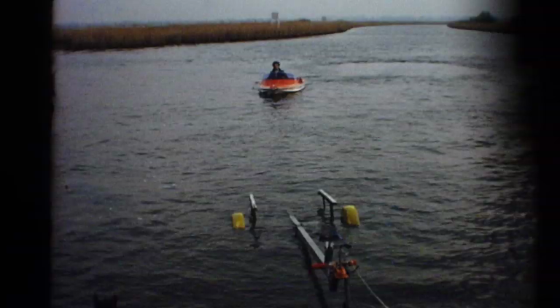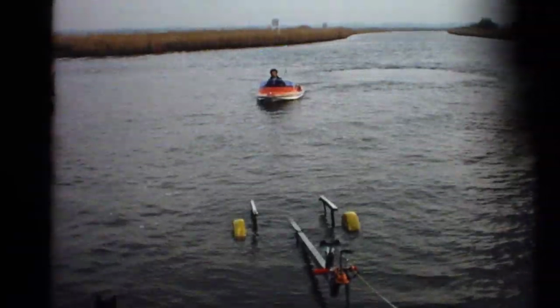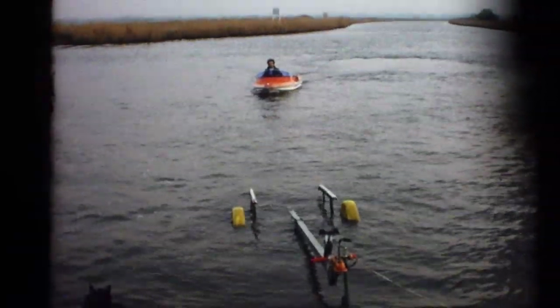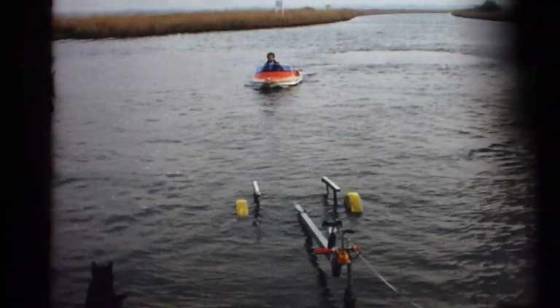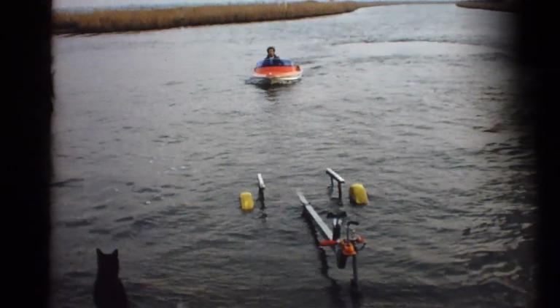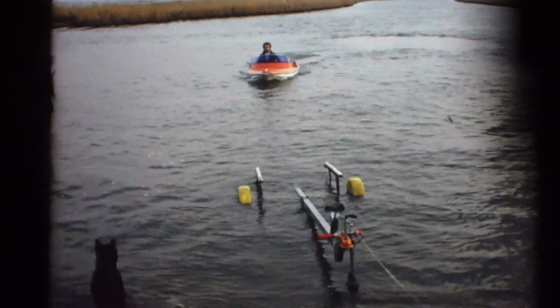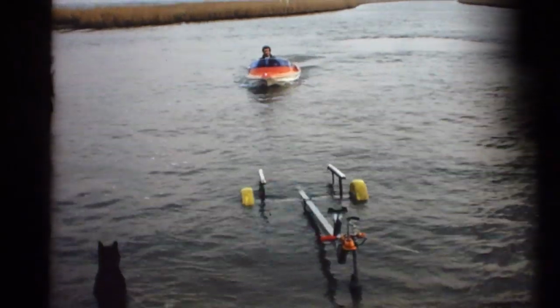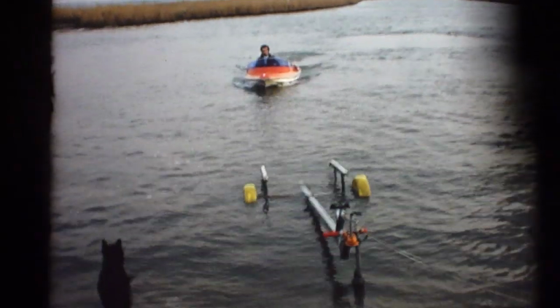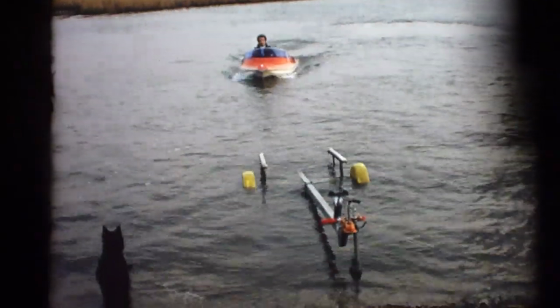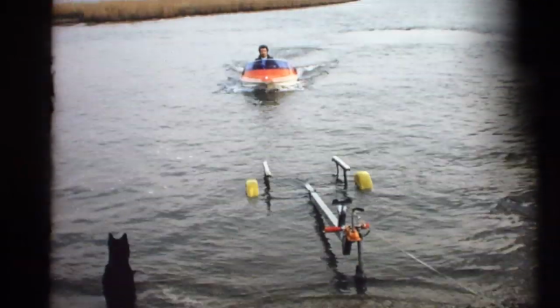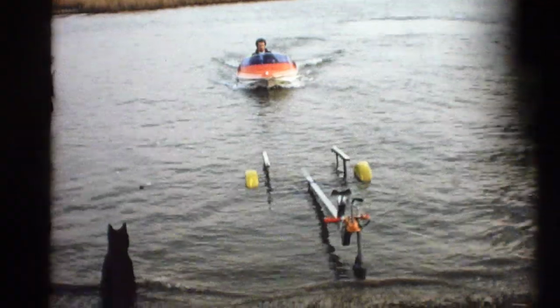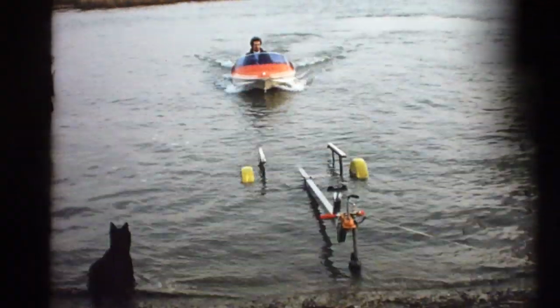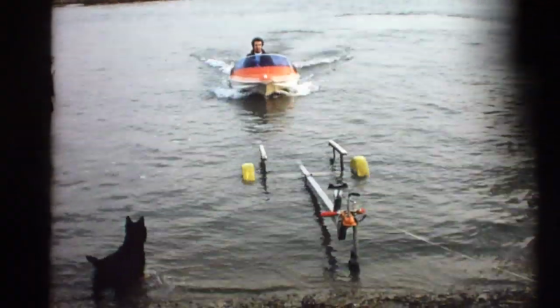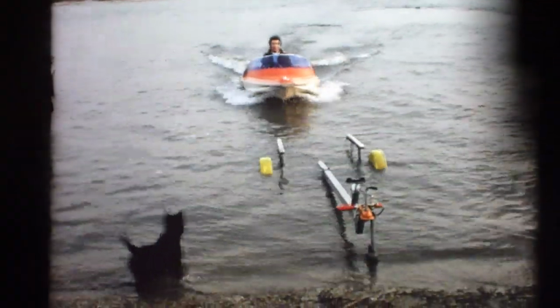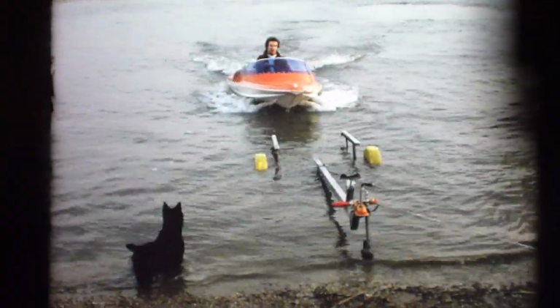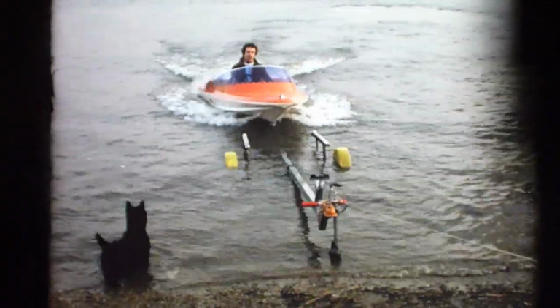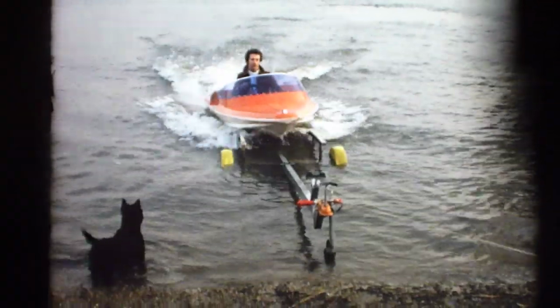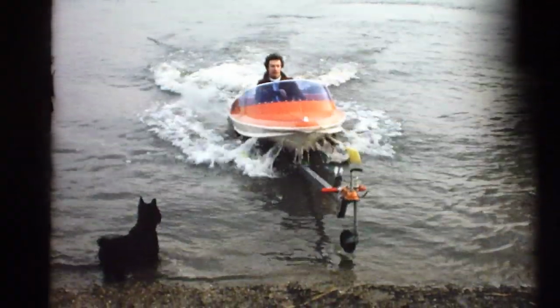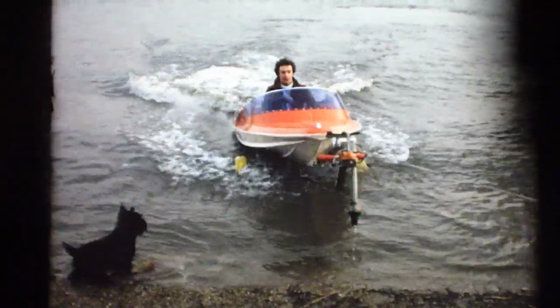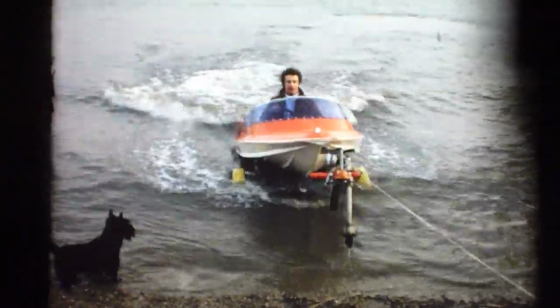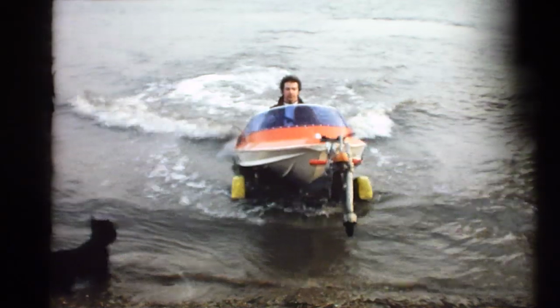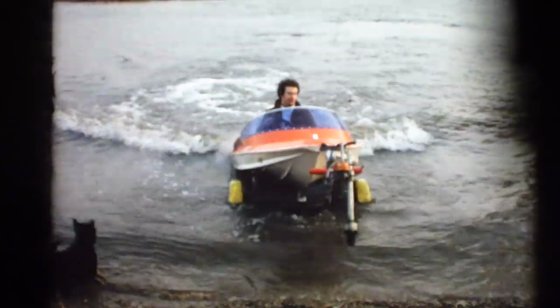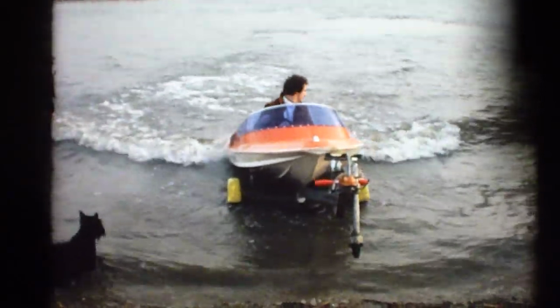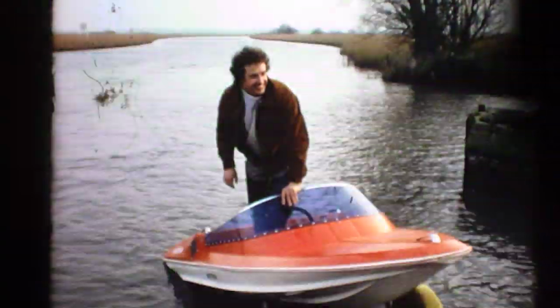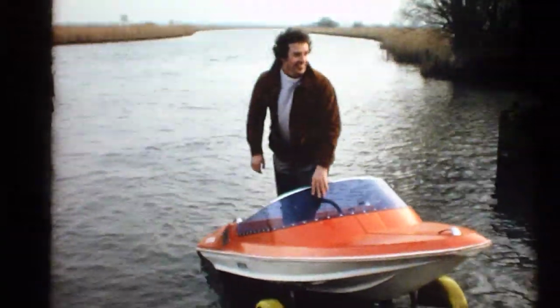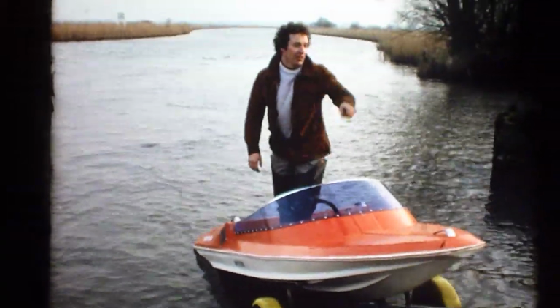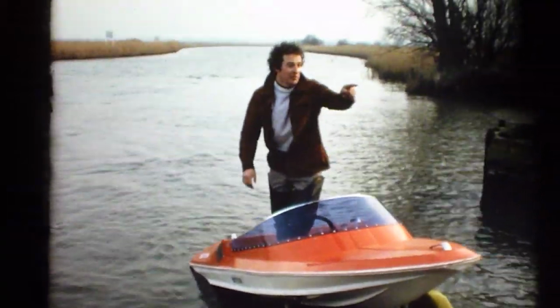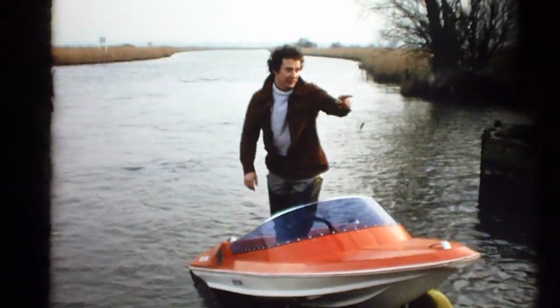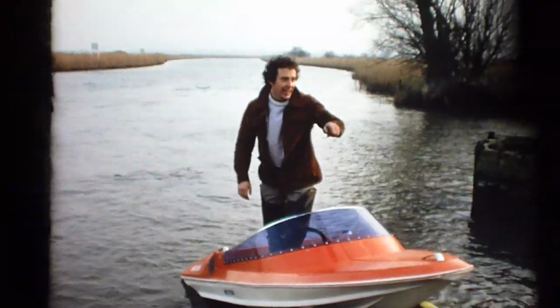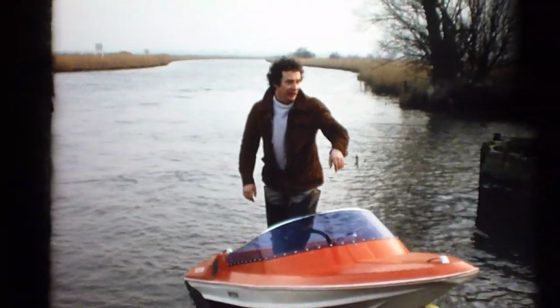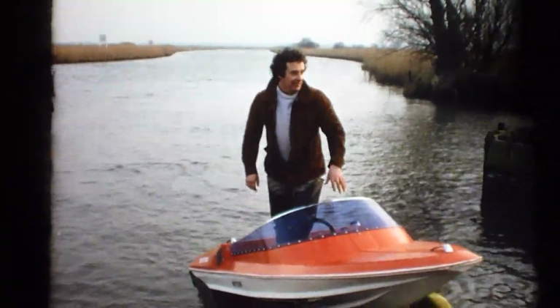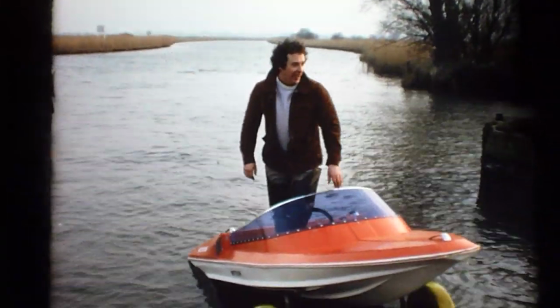Now, back onto the launching trolley the easy way. And don't push John in again this time.